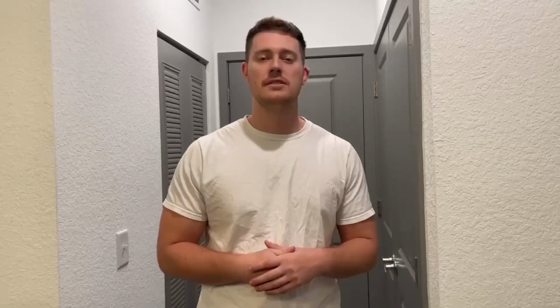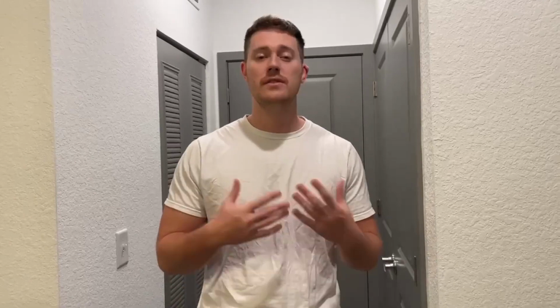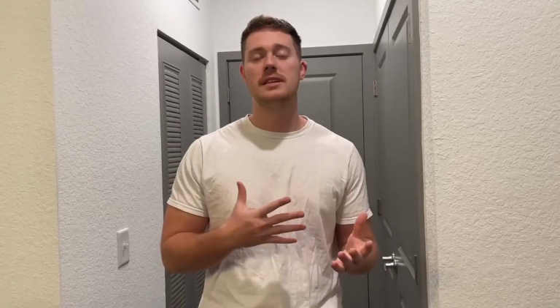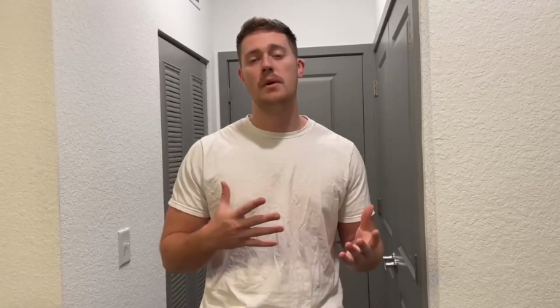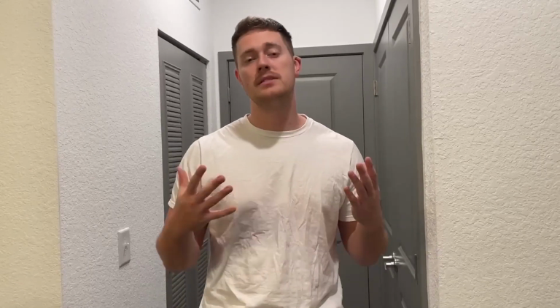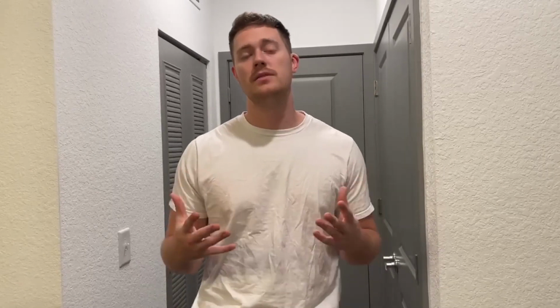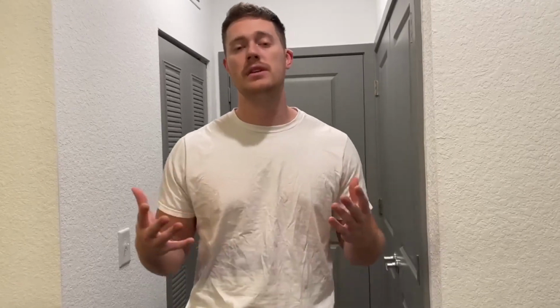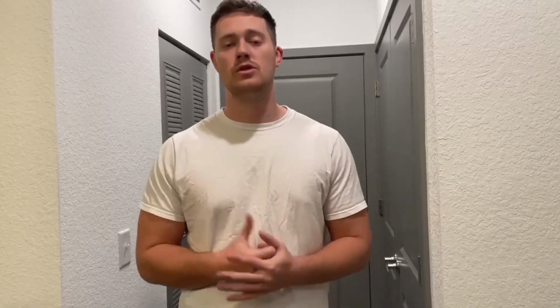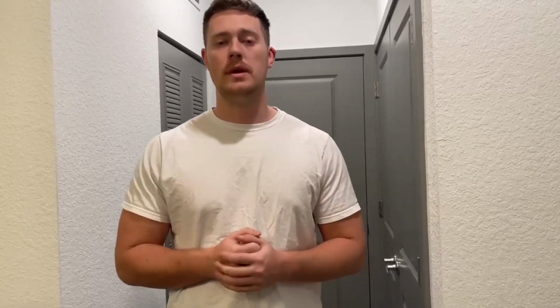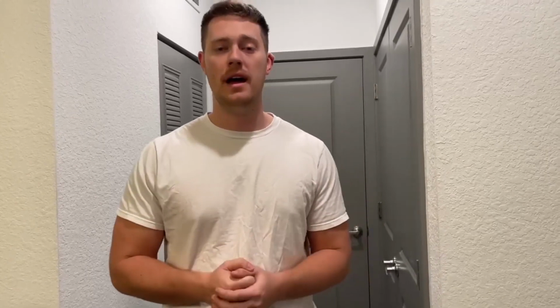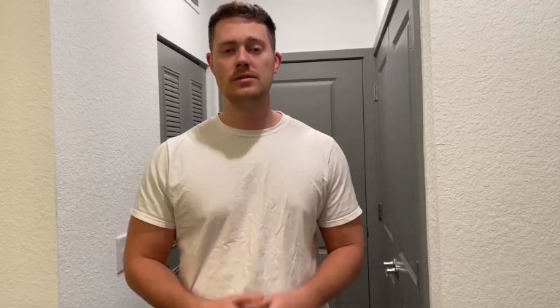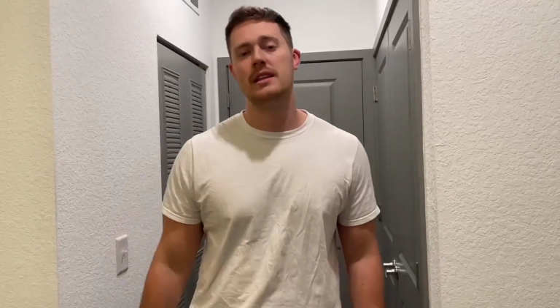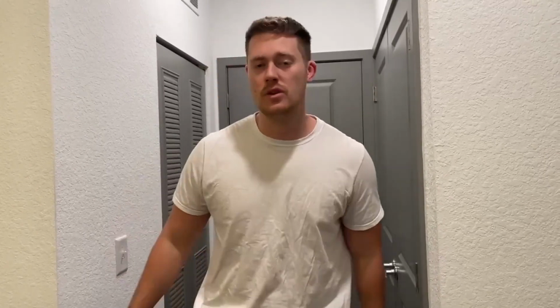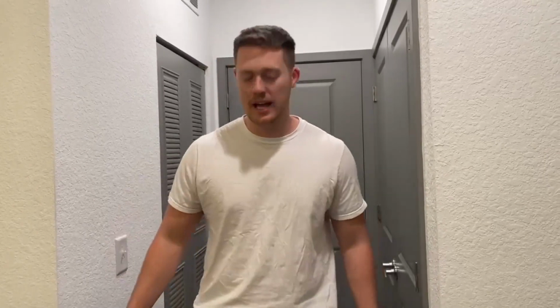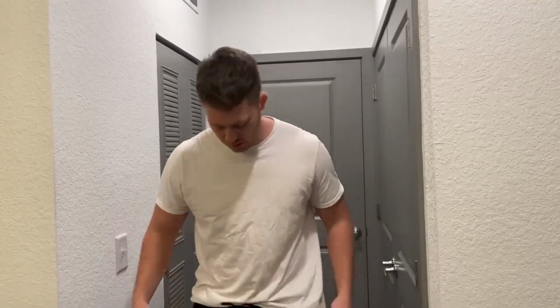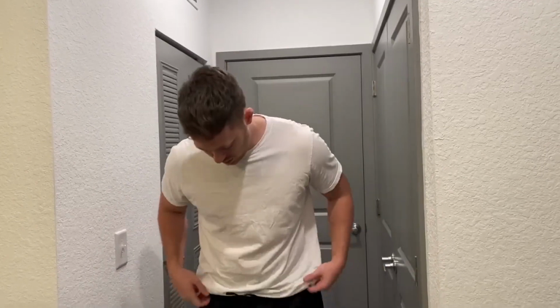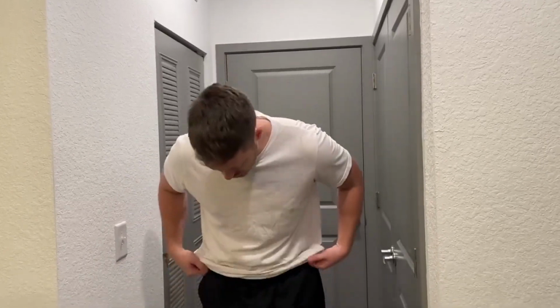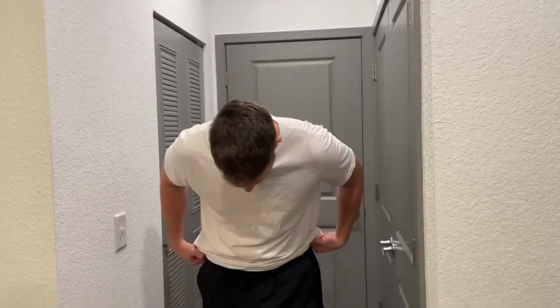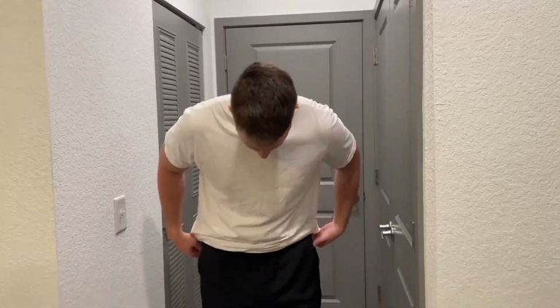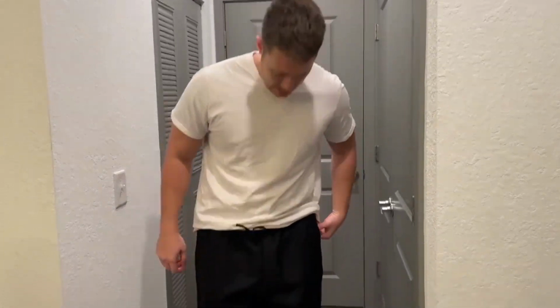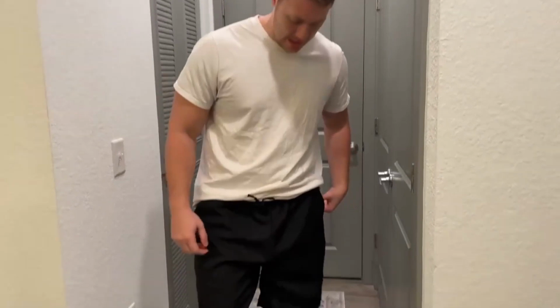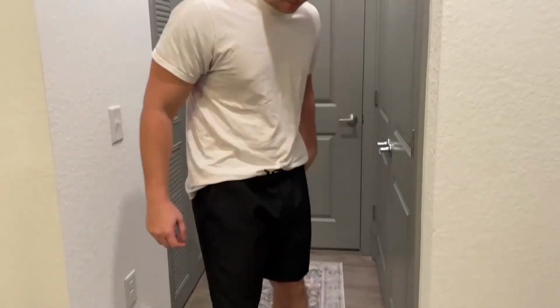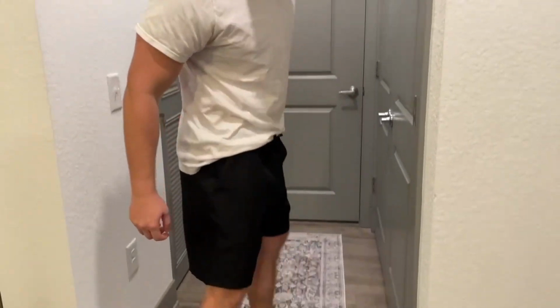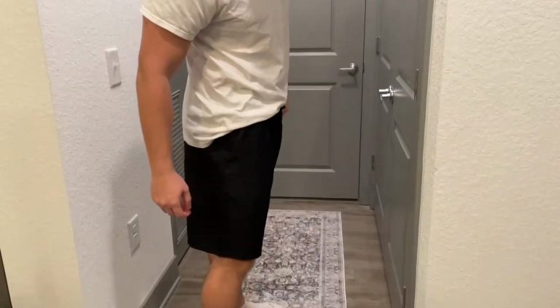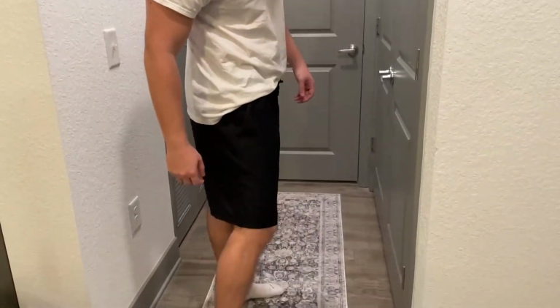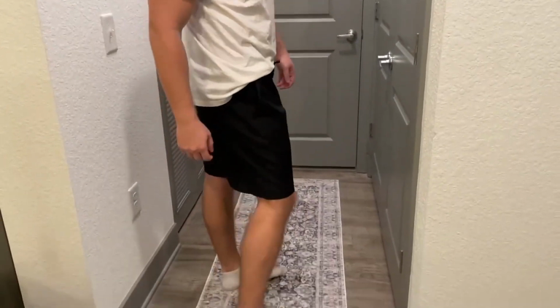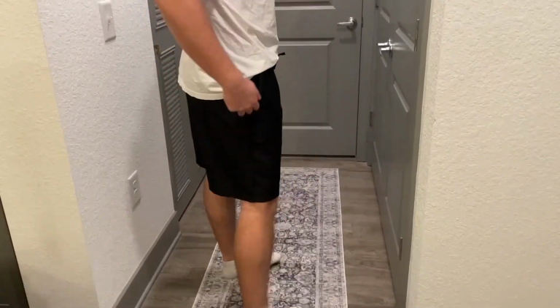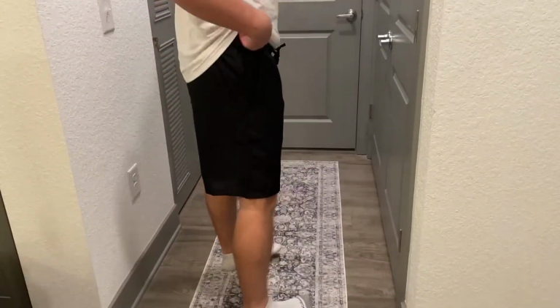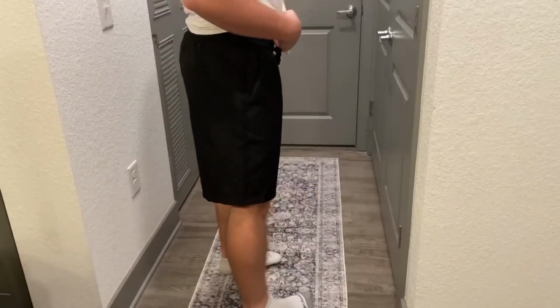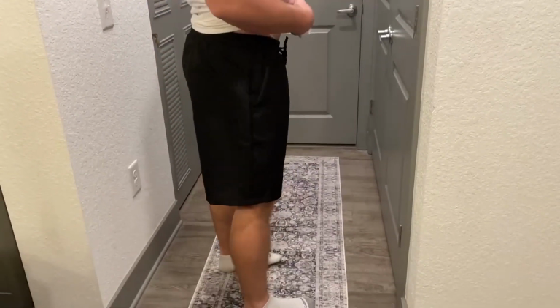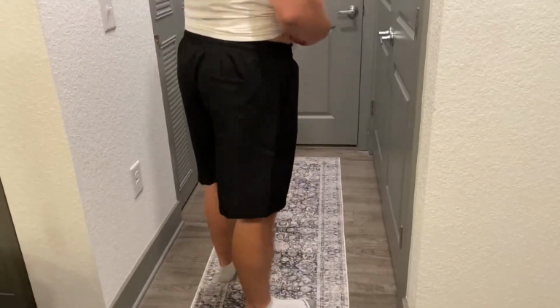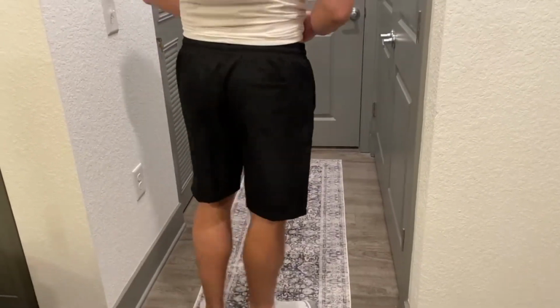To give you an example, I'm about 6'3", 220 pounds, and these are the extra large shorts, and they fit like a charm. Here's a little 360 of them.